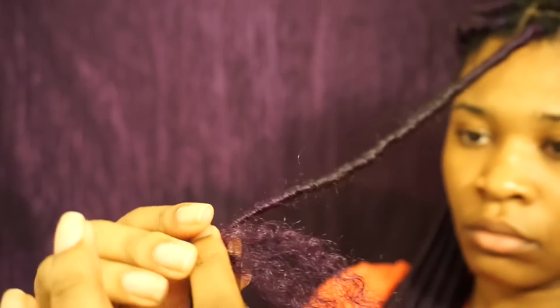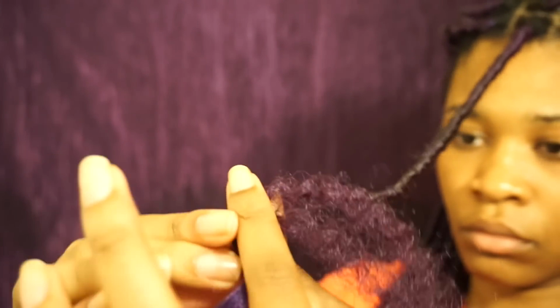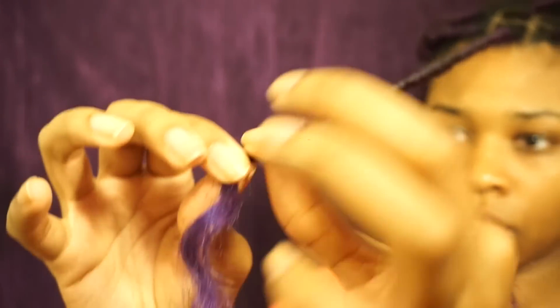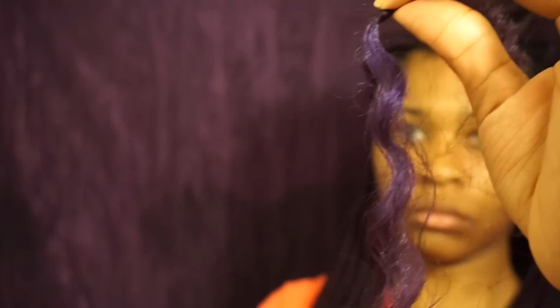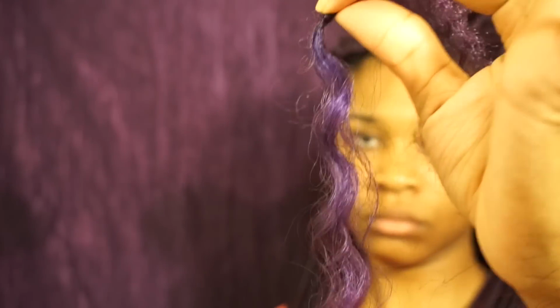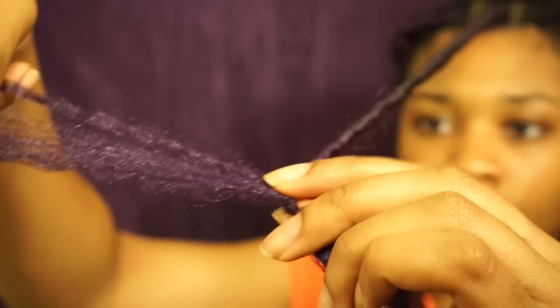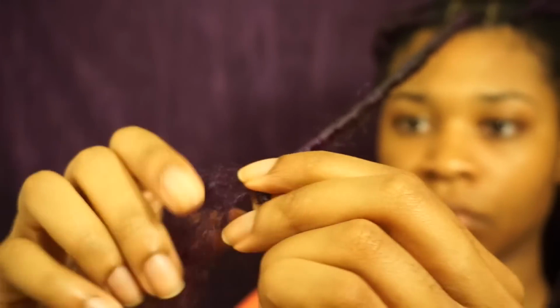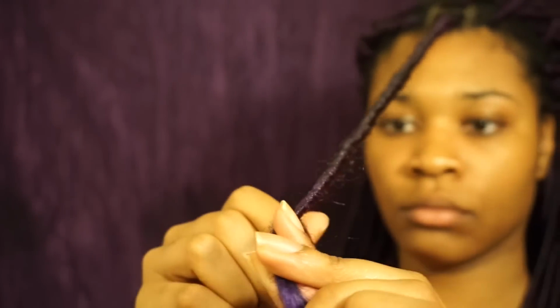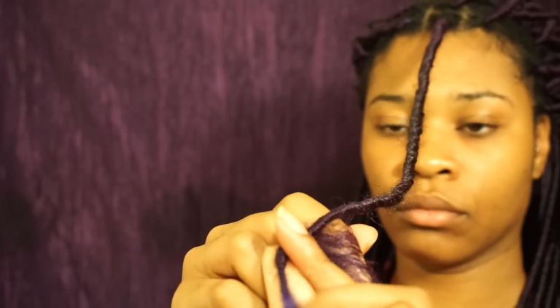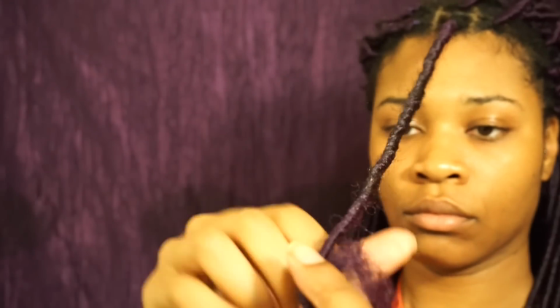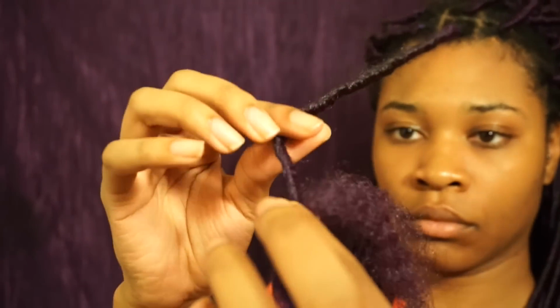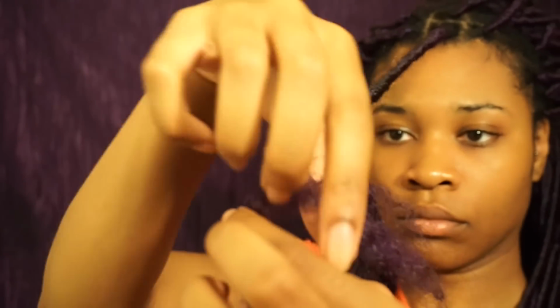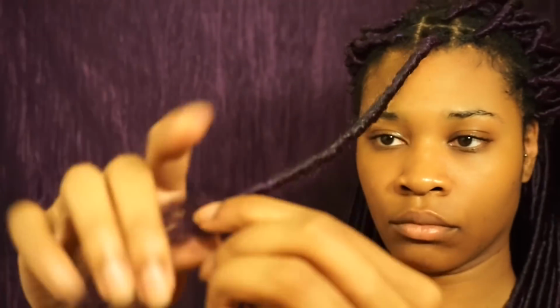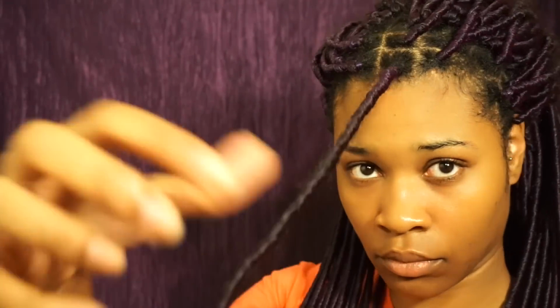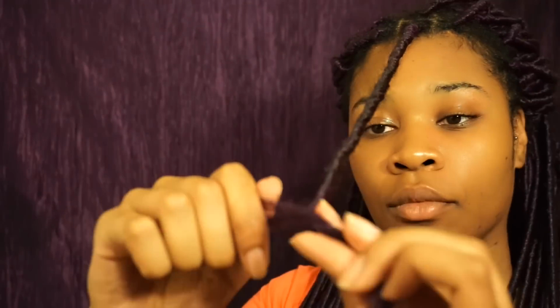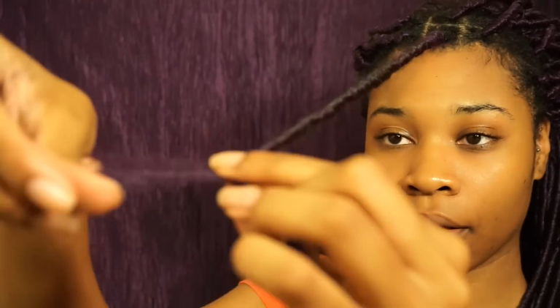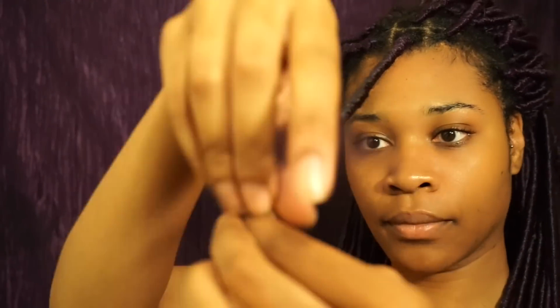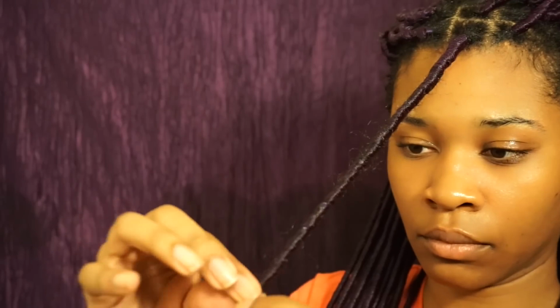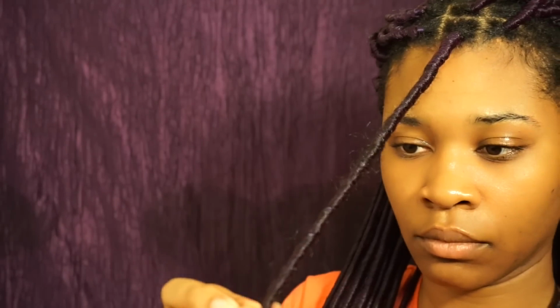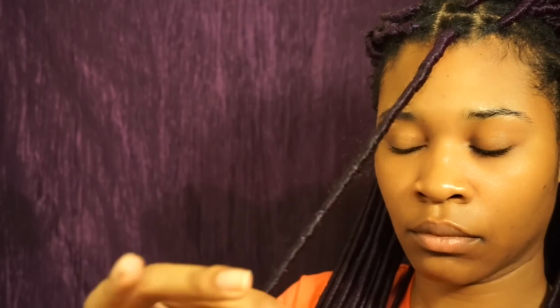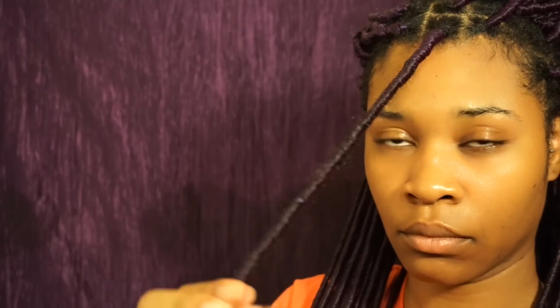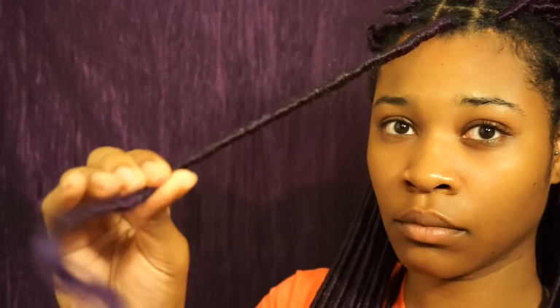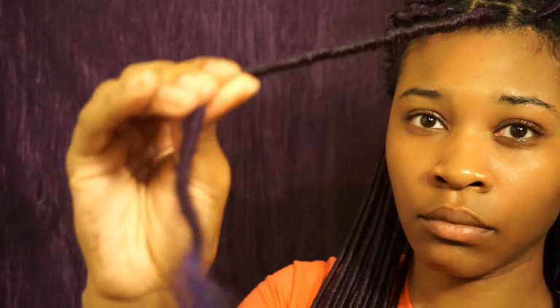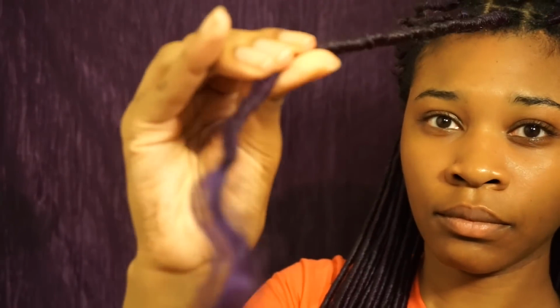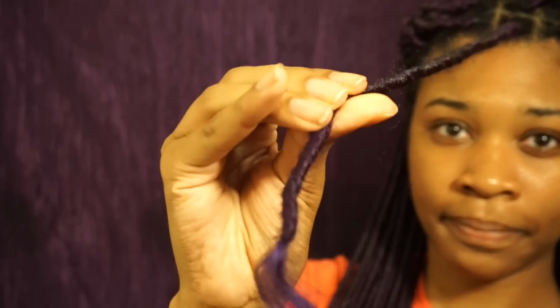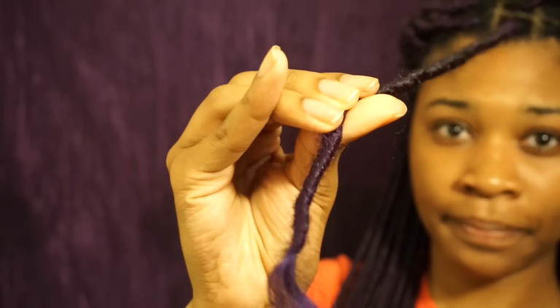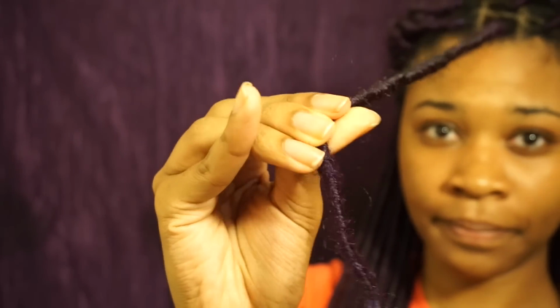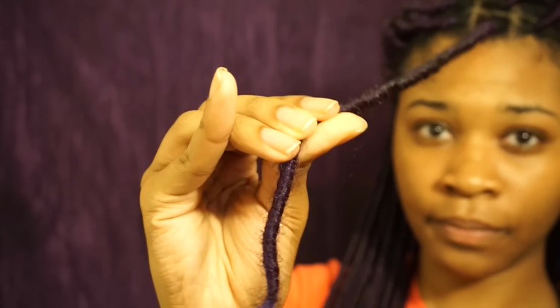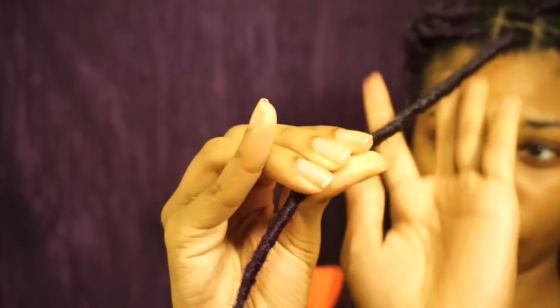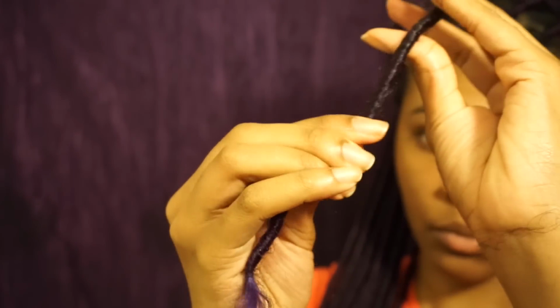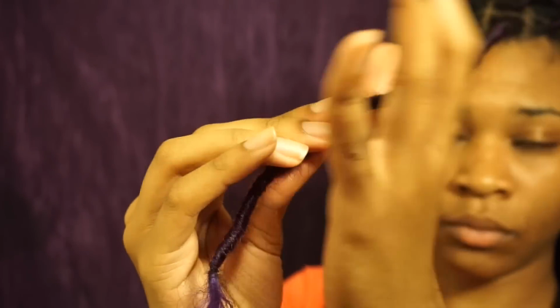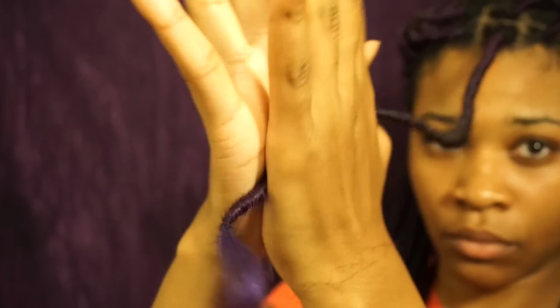Sometimes you might run out of the twisted section to wrap — no worries, just wrap the marley hair back up the lock. Sealing this hair is super easy. Because the marley hair is so thick, all you have to do is palm roll it.